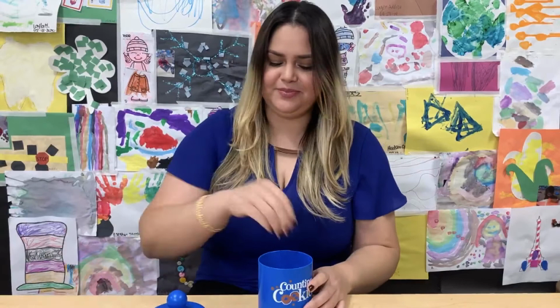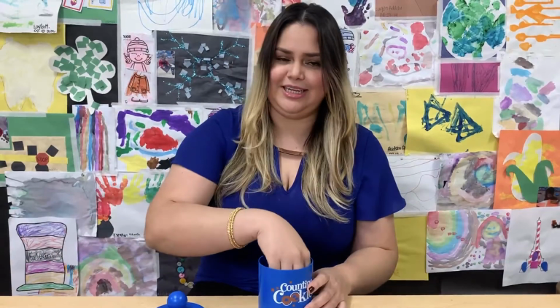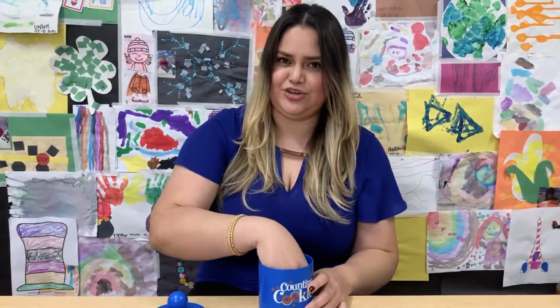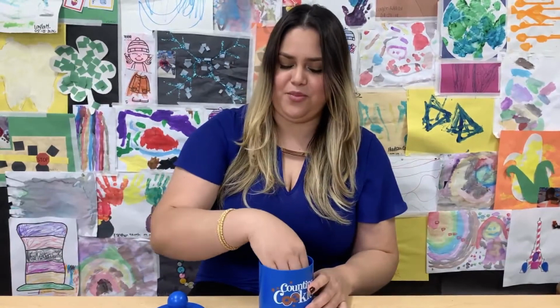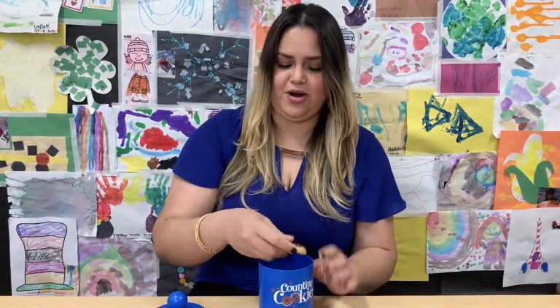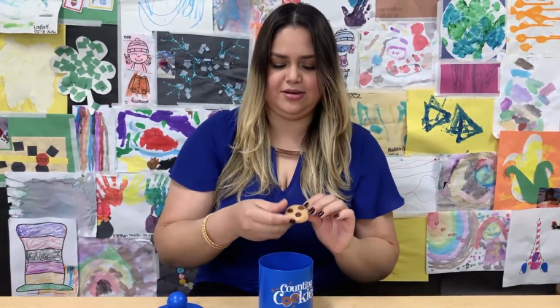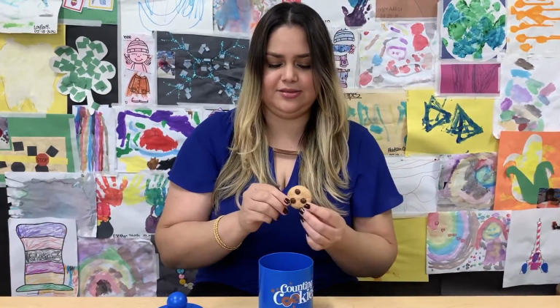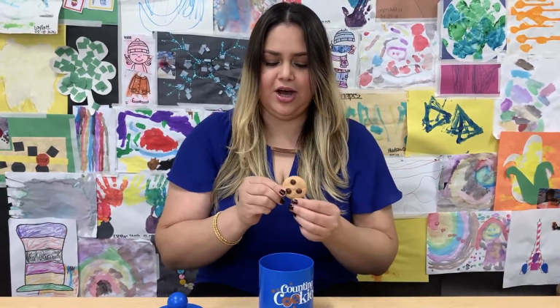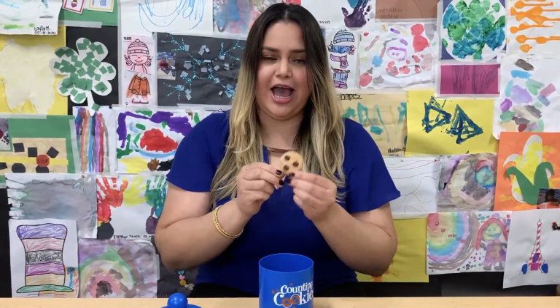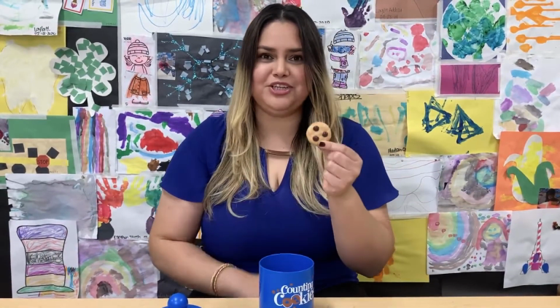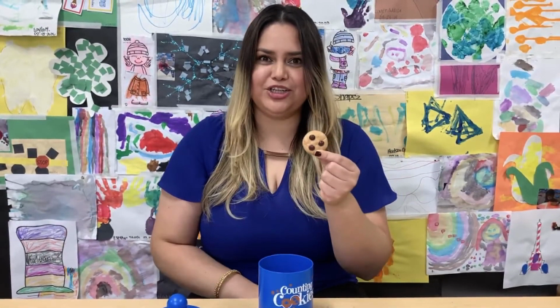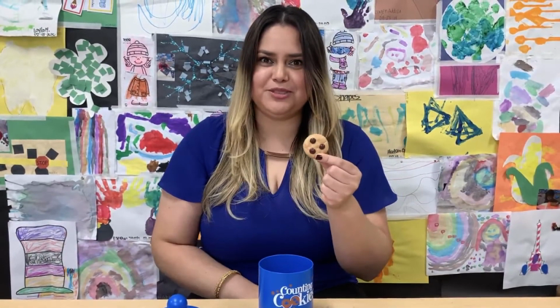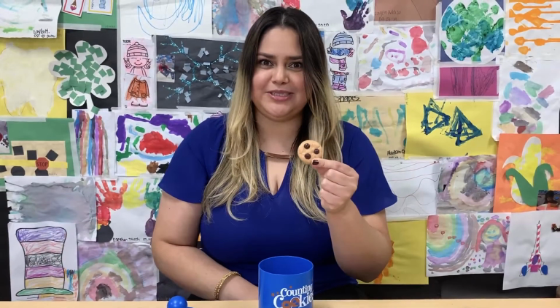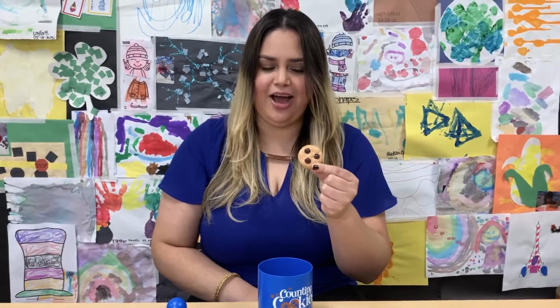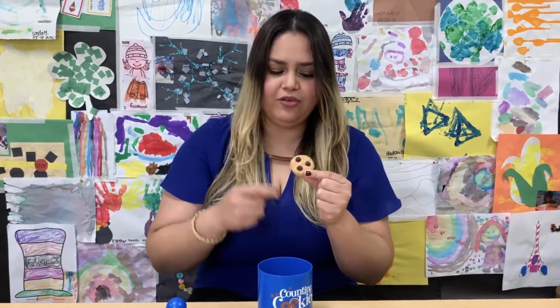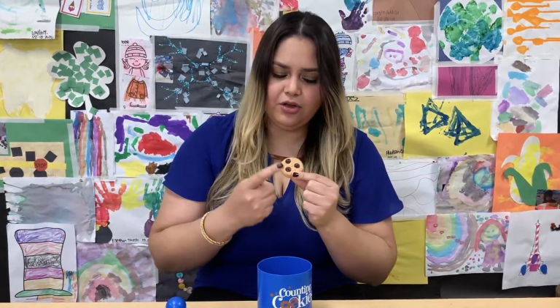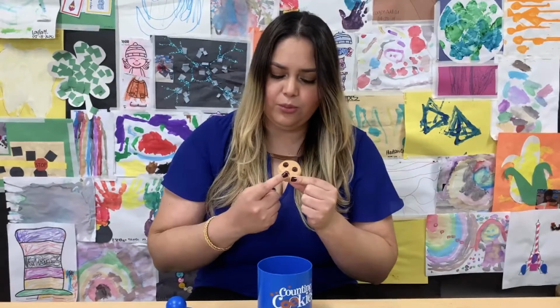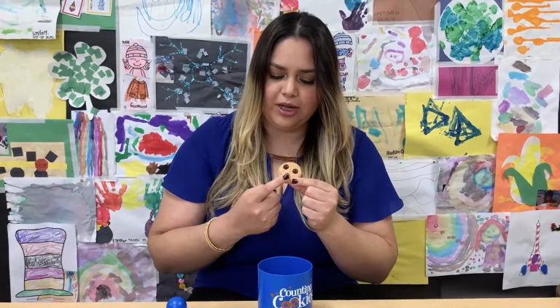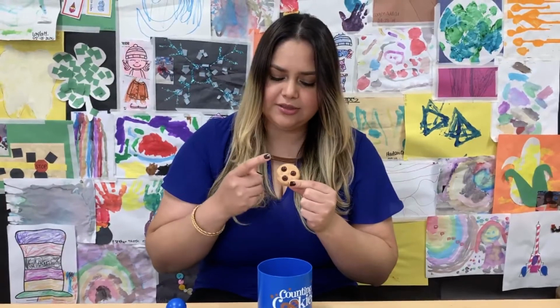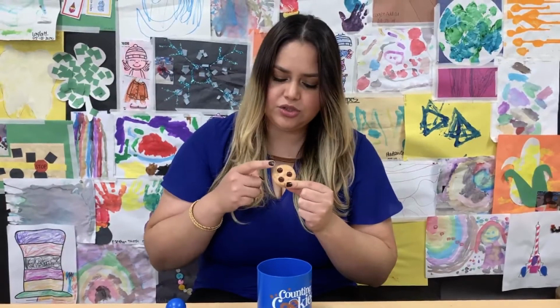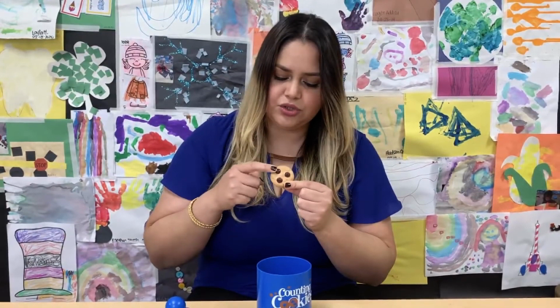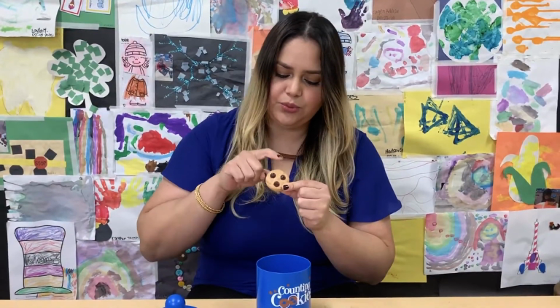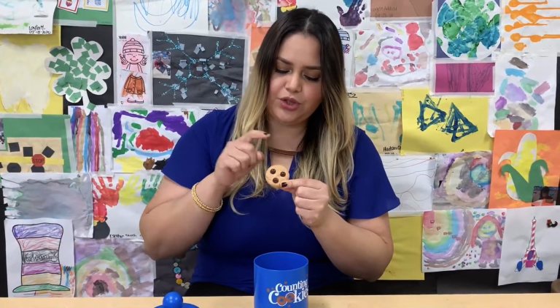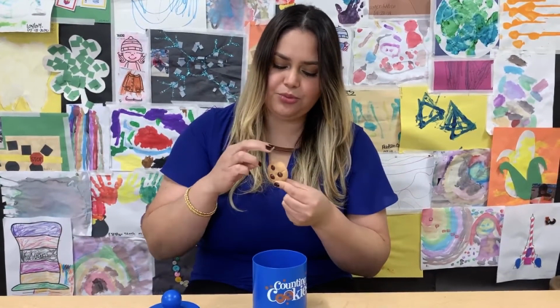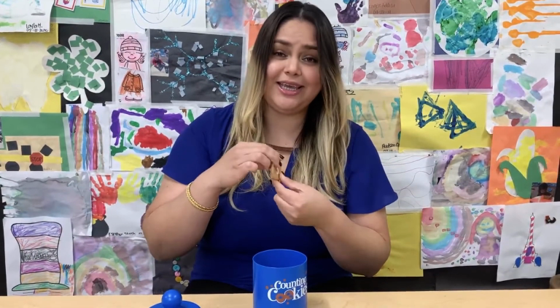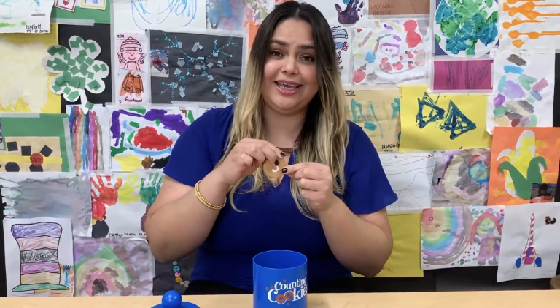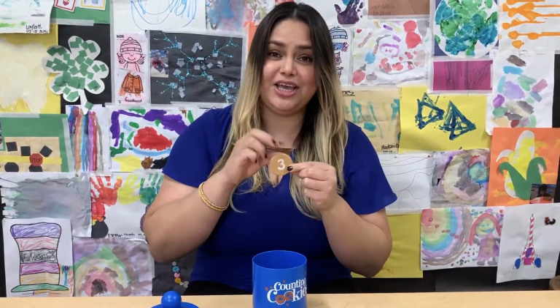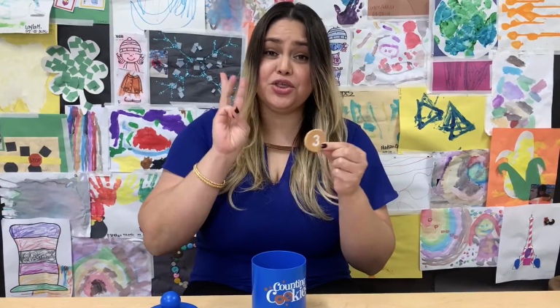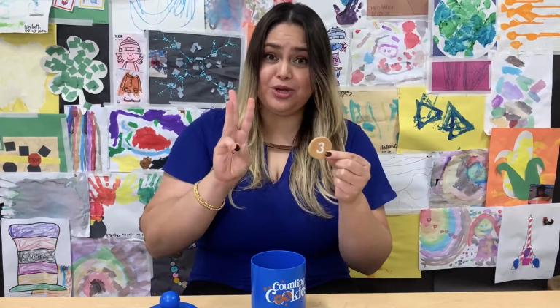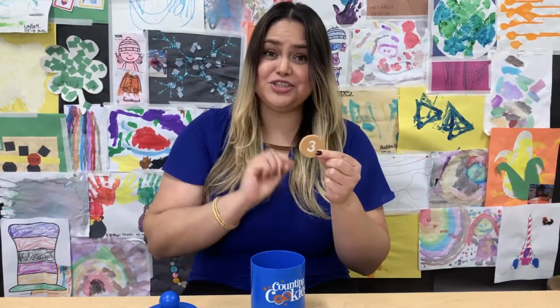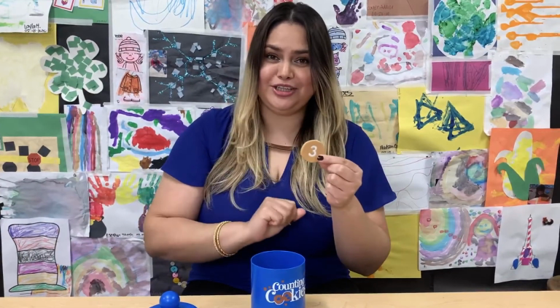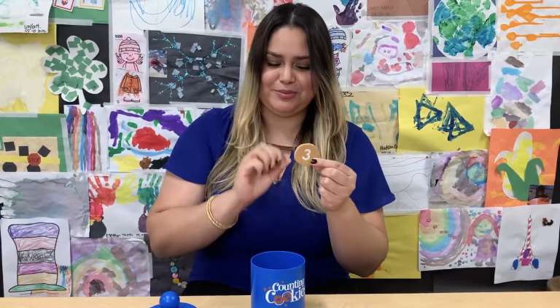Let's try more. How many chocolate chips do you see now? One, two, three. Three chocolate chips.